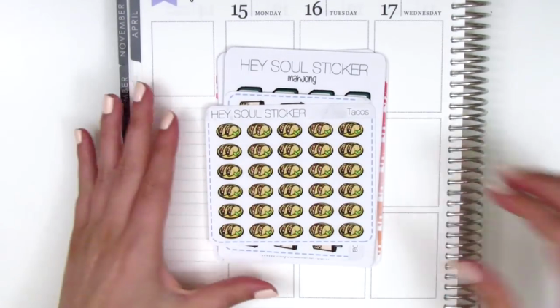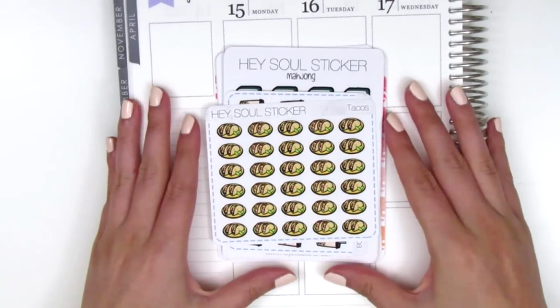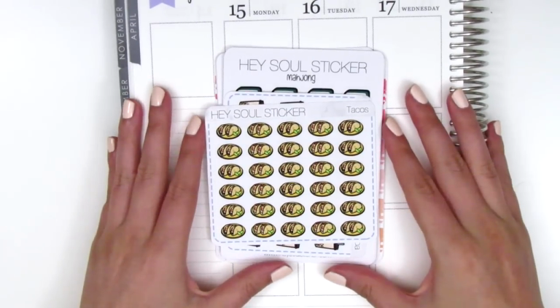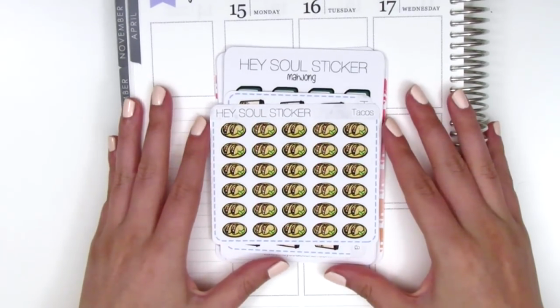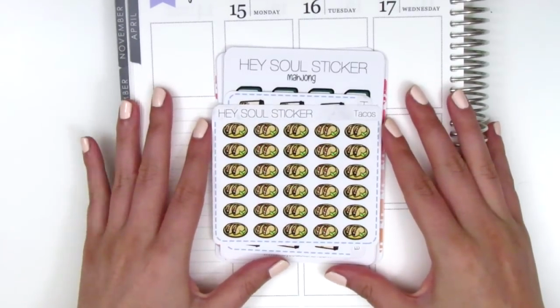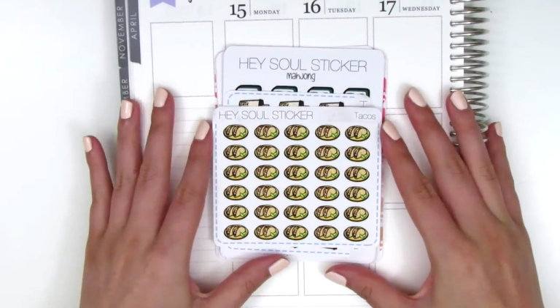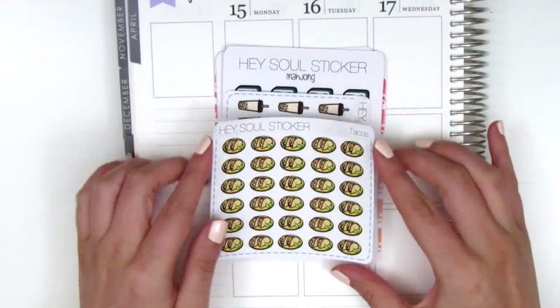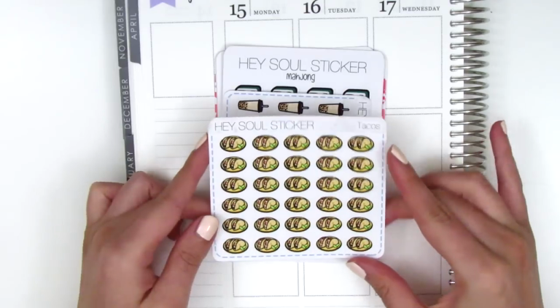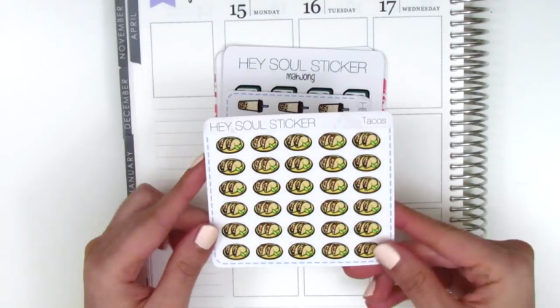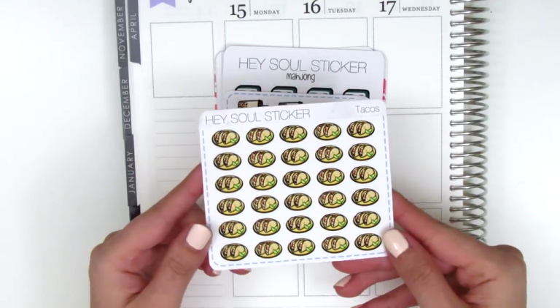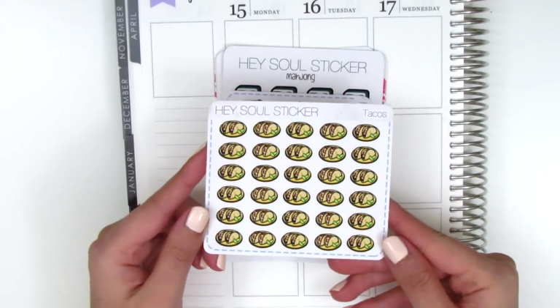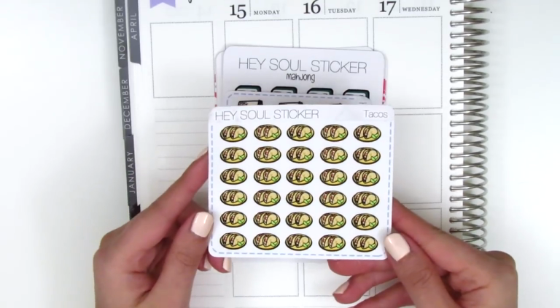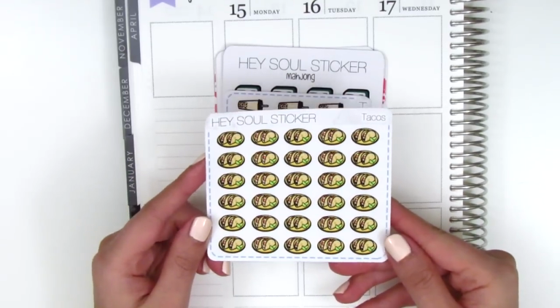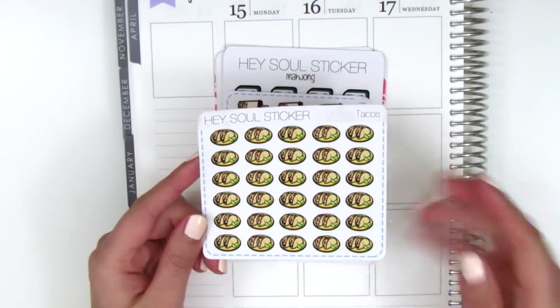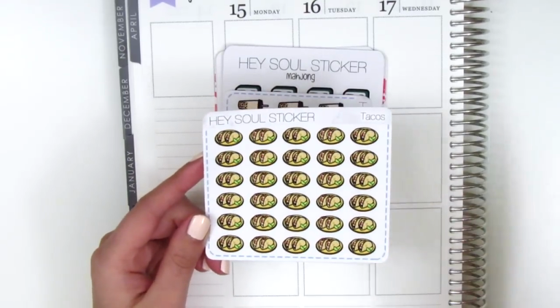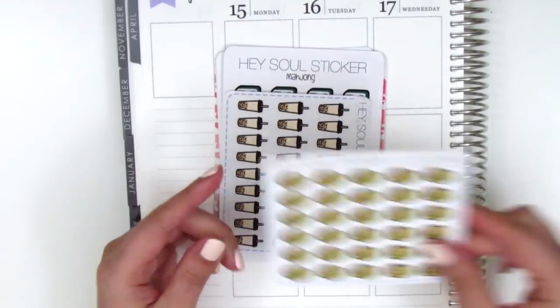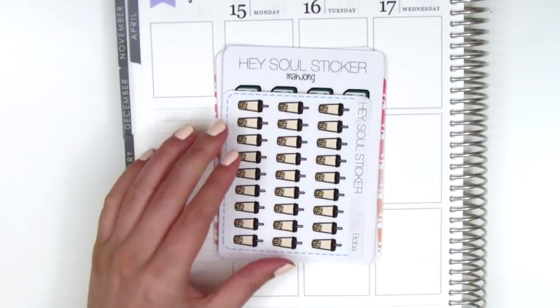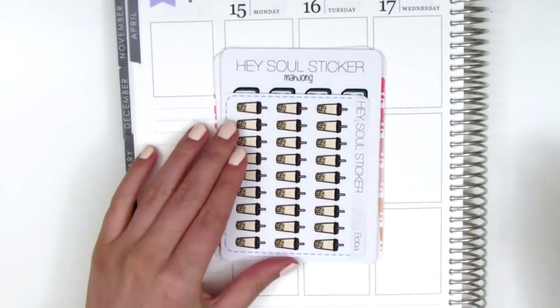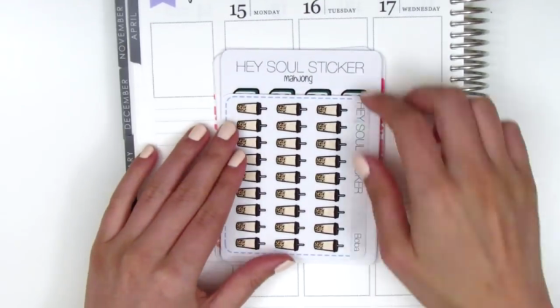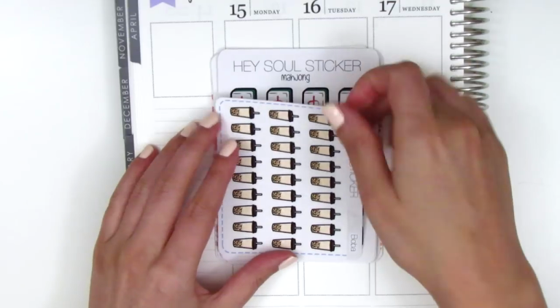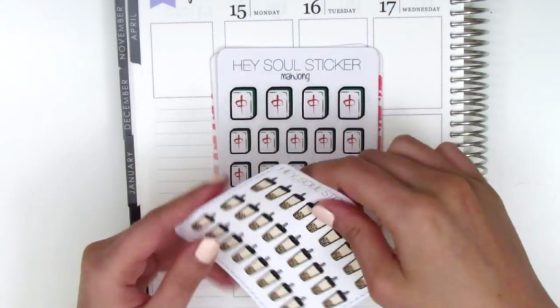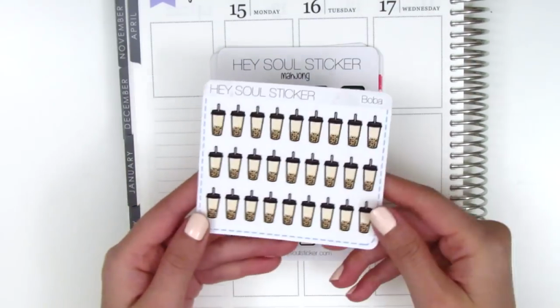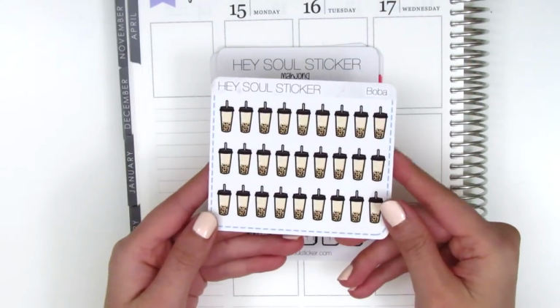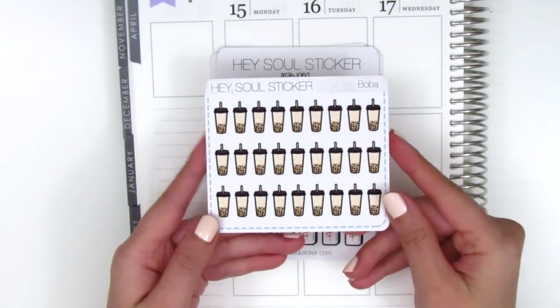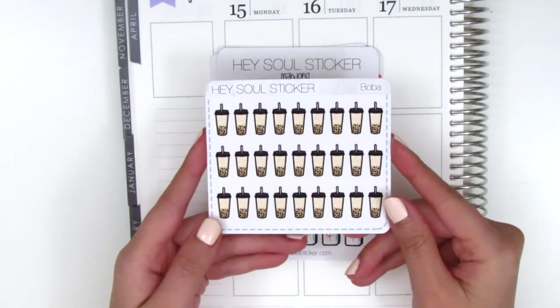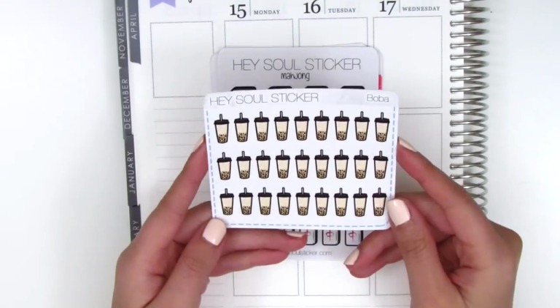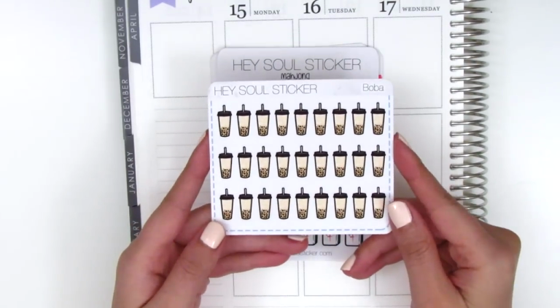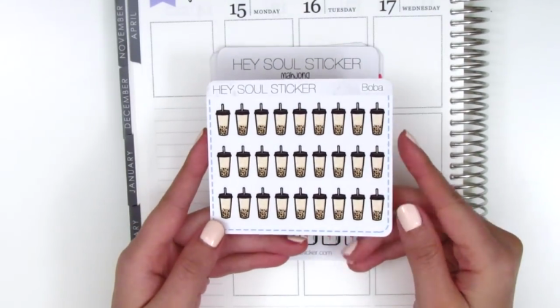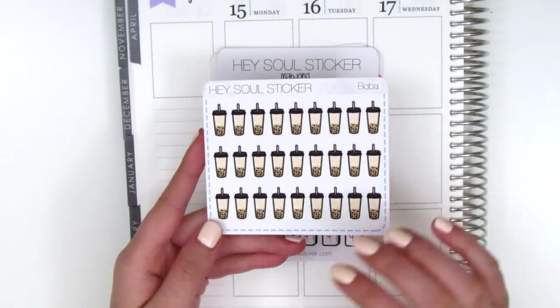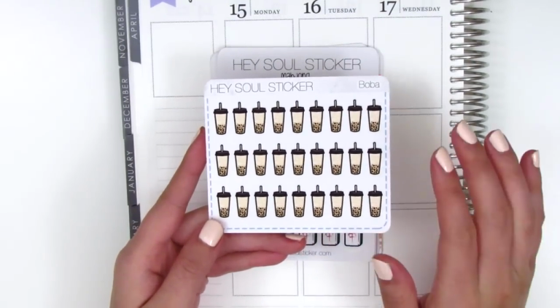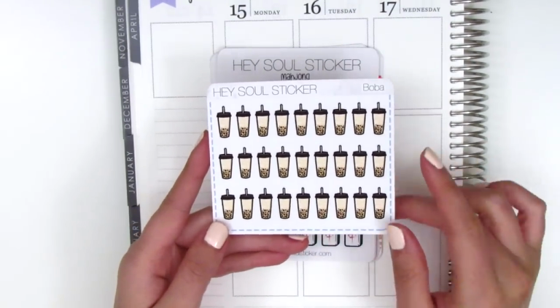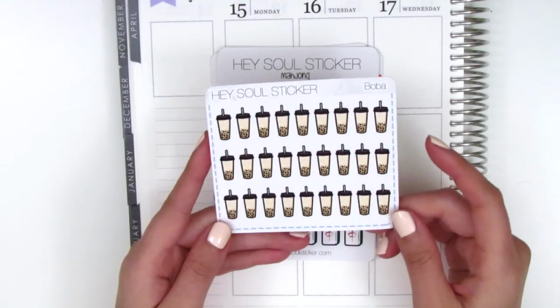Moving on to my order — I first picked up these taco stickers because they're perfect and I love tacos, it's like my second favorite food. Then I also had to get a sheet of boba stickers. I have been craving boba all the time lately.